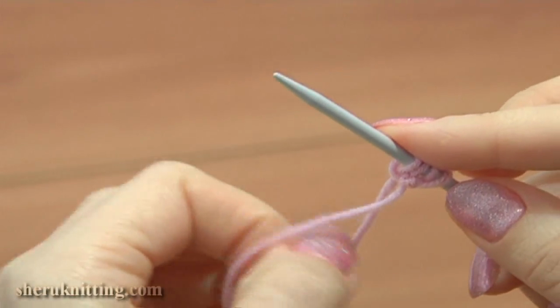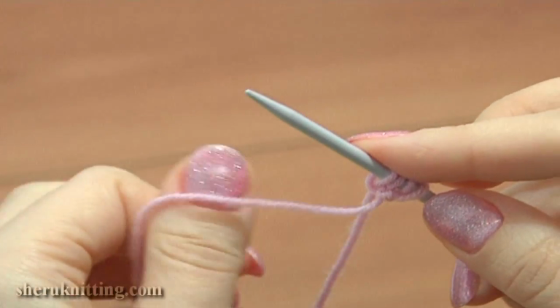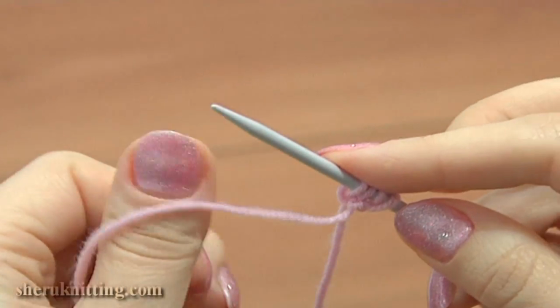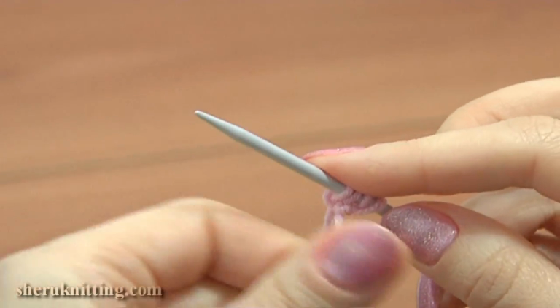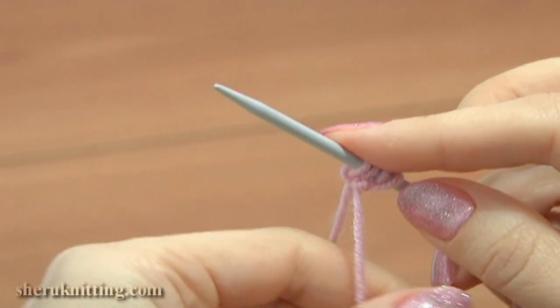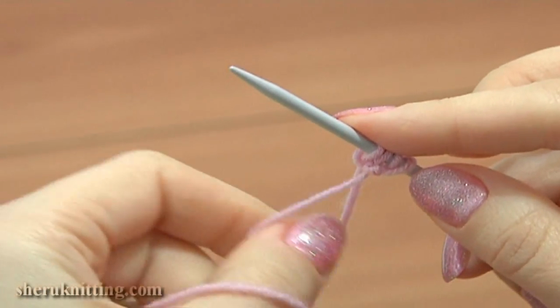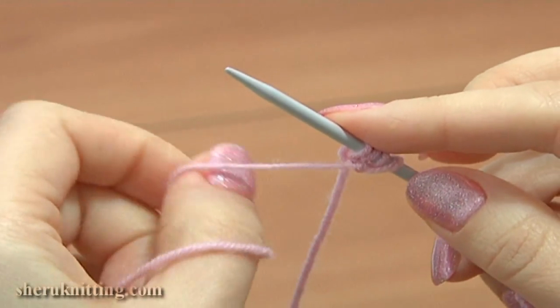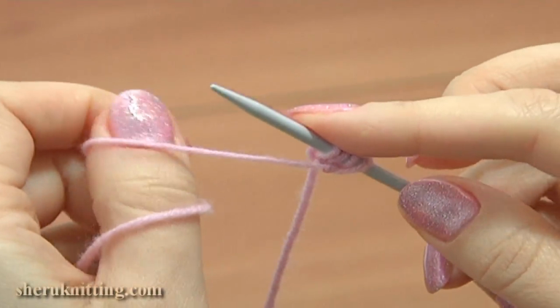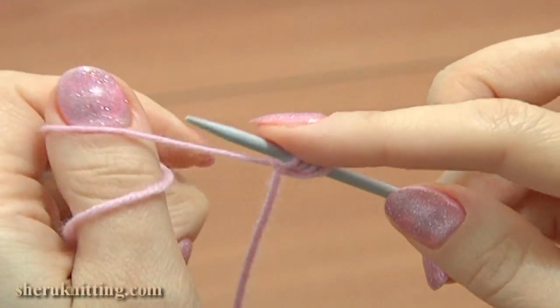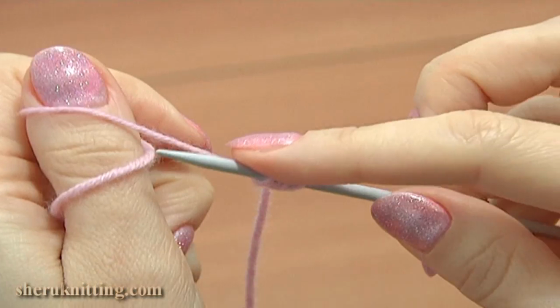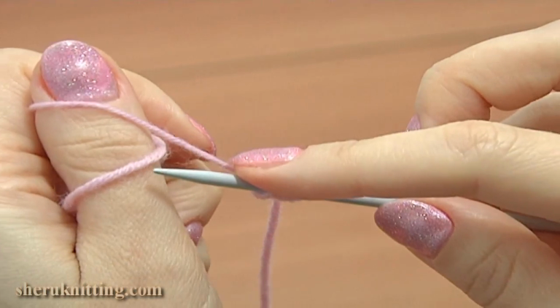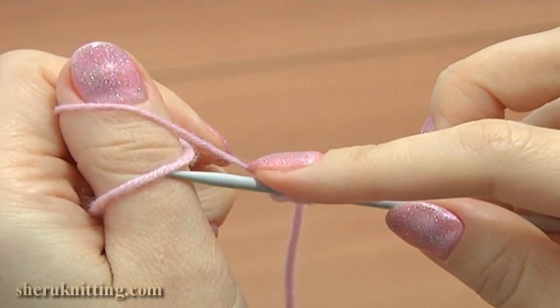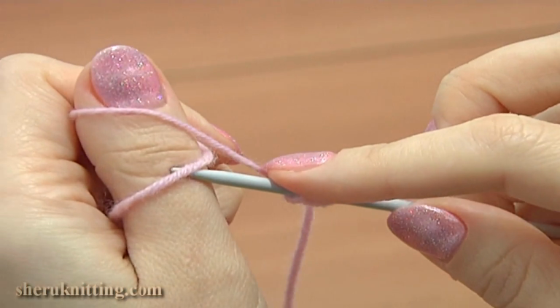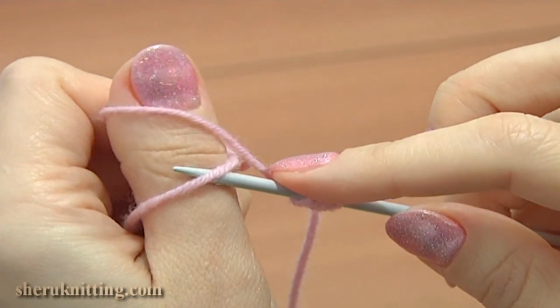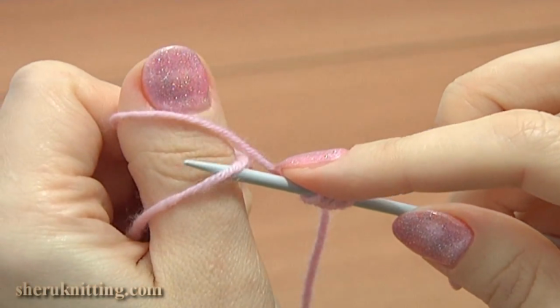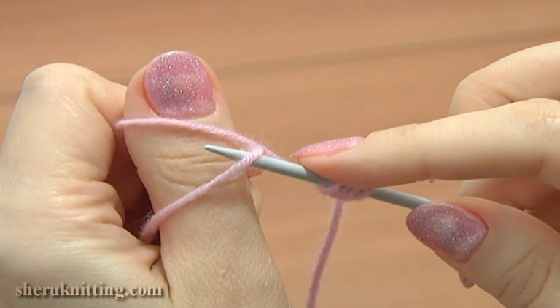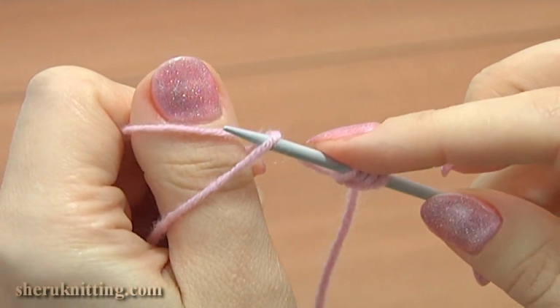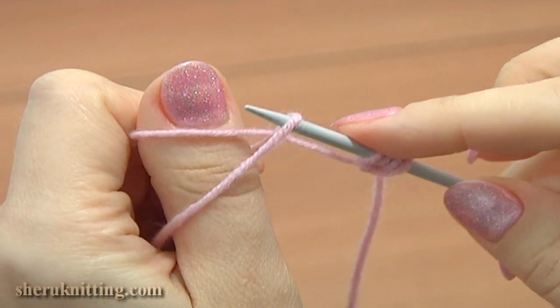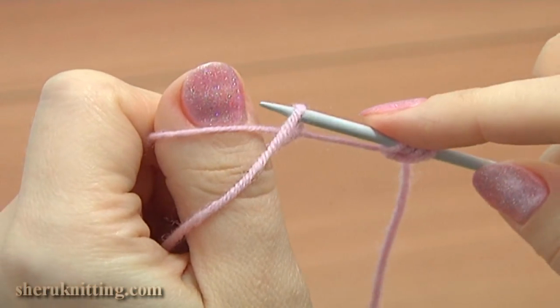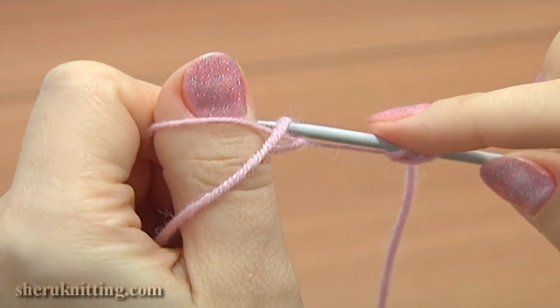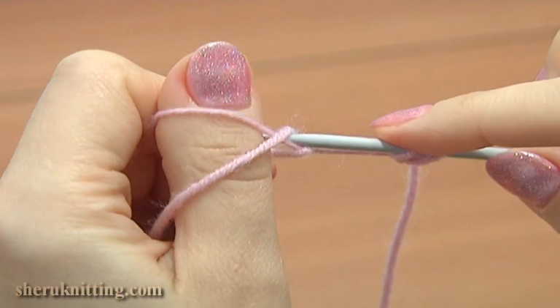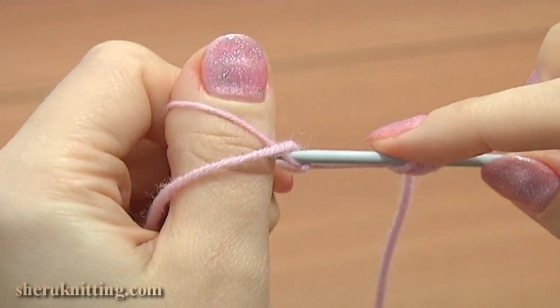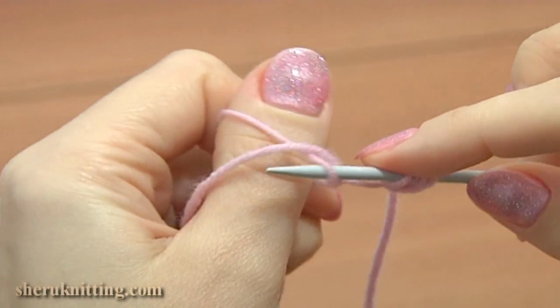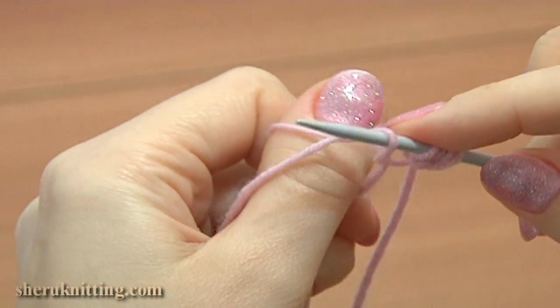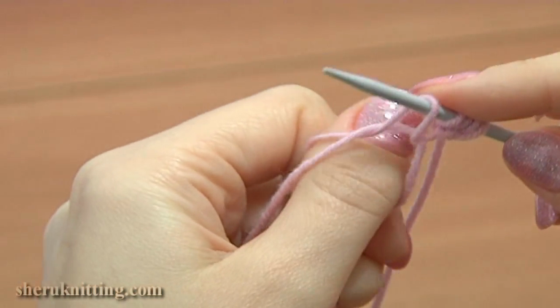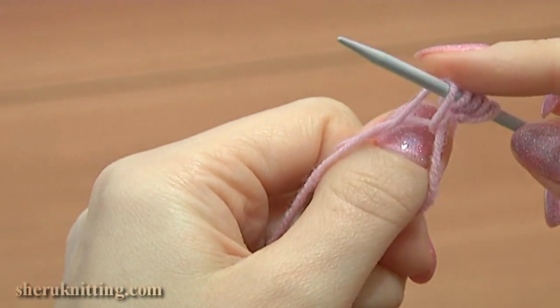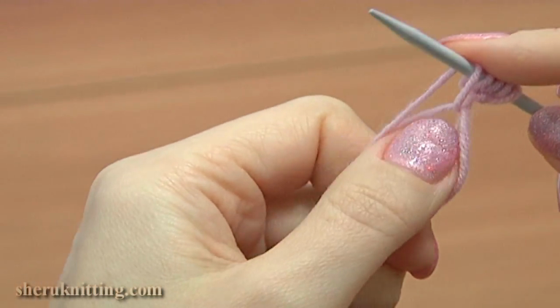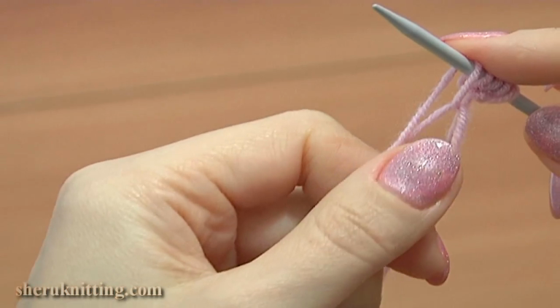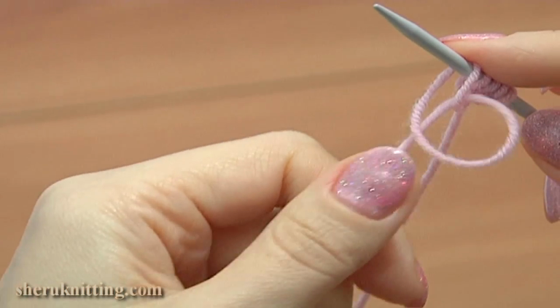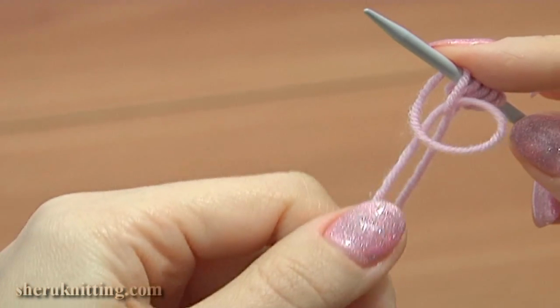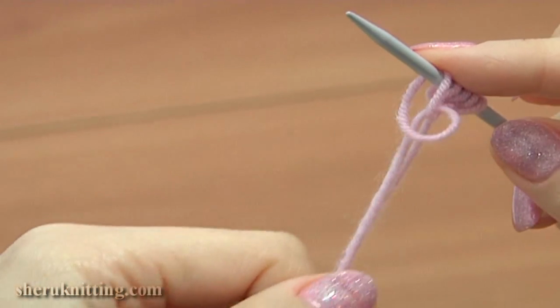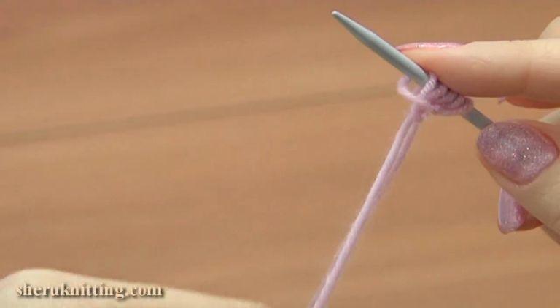Wrap the yarn tail around the thumb twice. Insert the needle from the bottom to the top under the bottom strand. Take the upper strand and loop it under. Drop the loop and tighten the stitch.